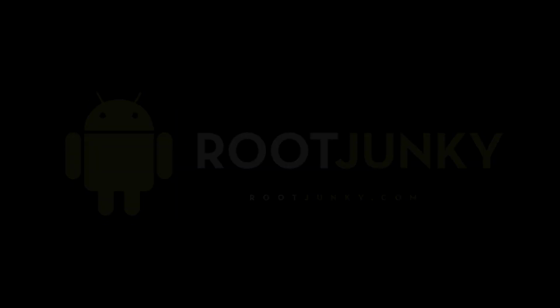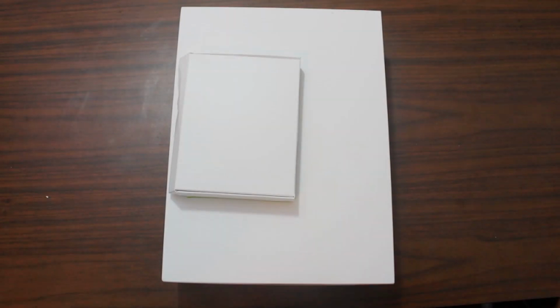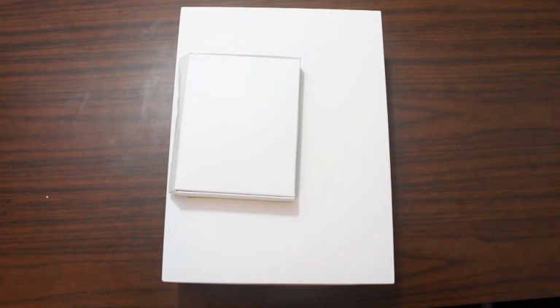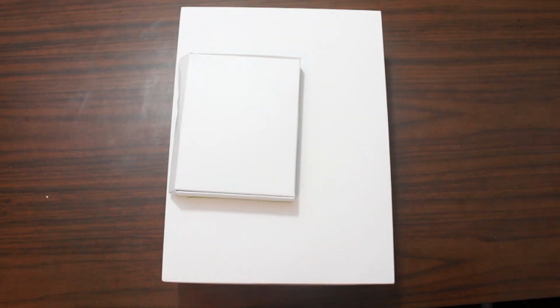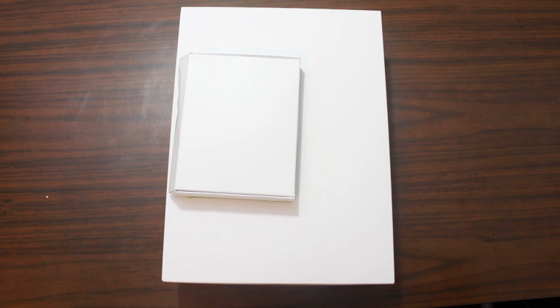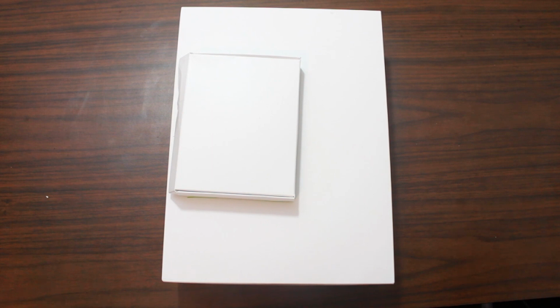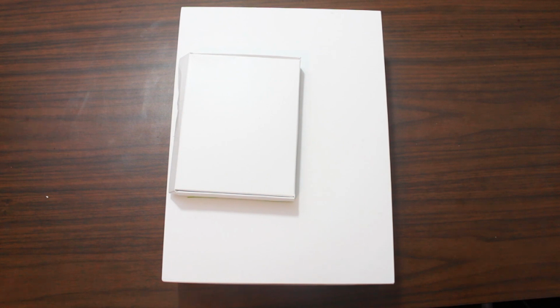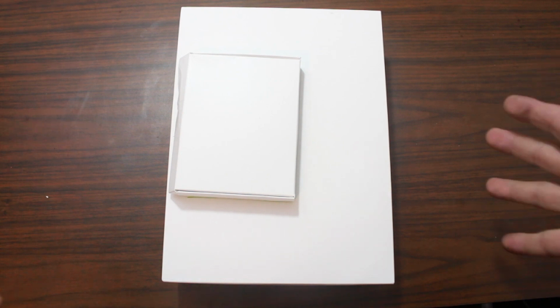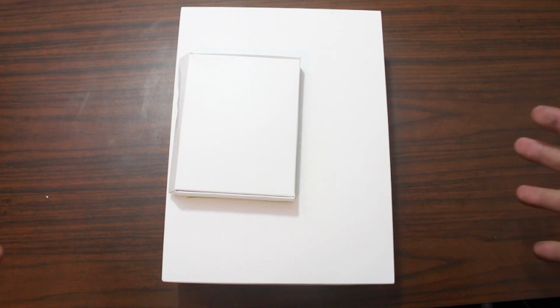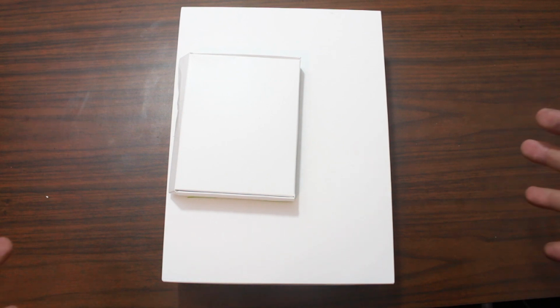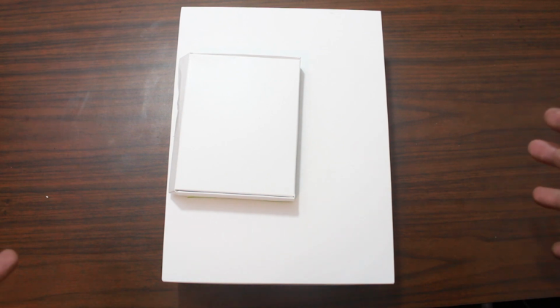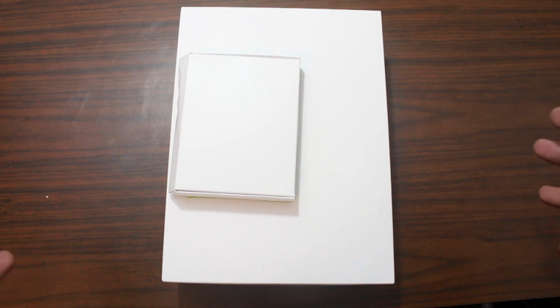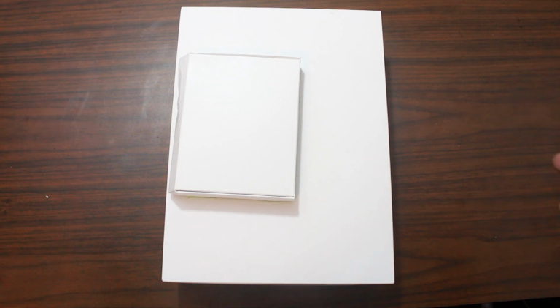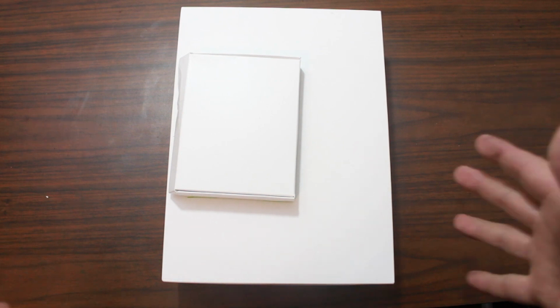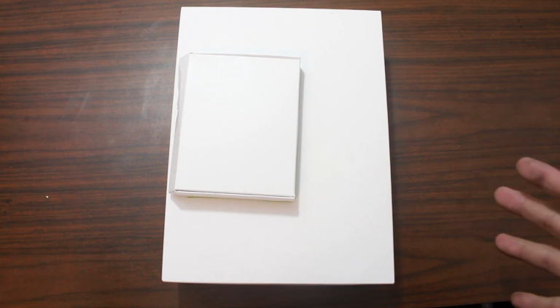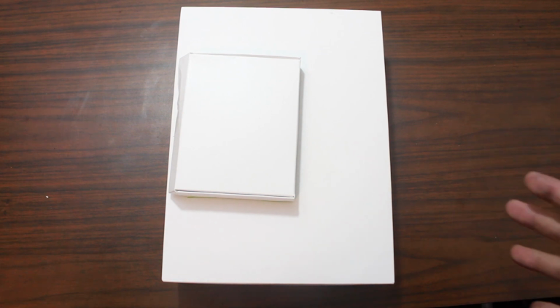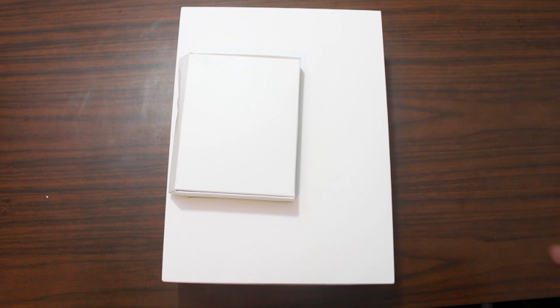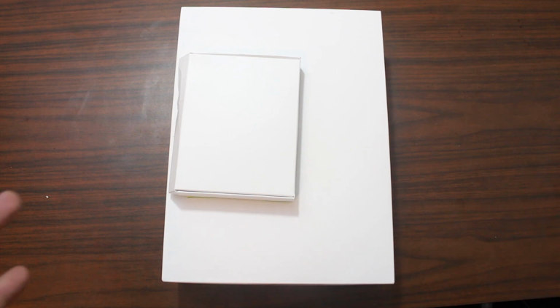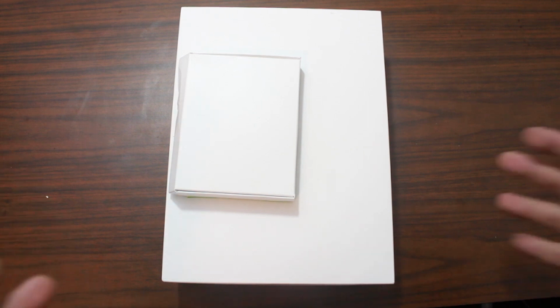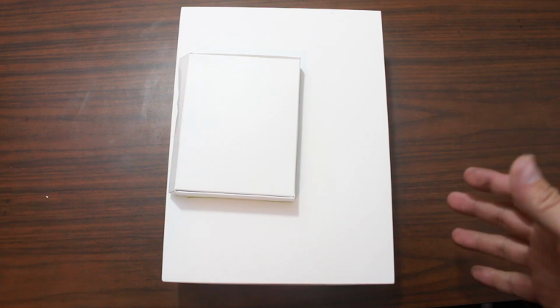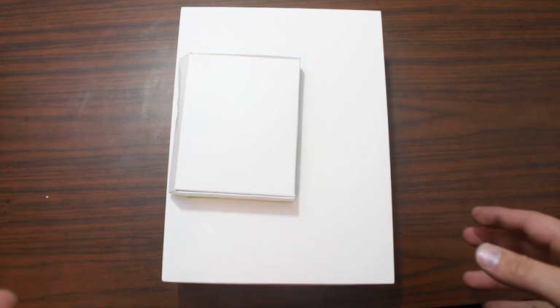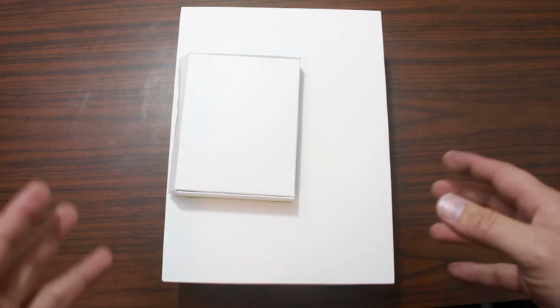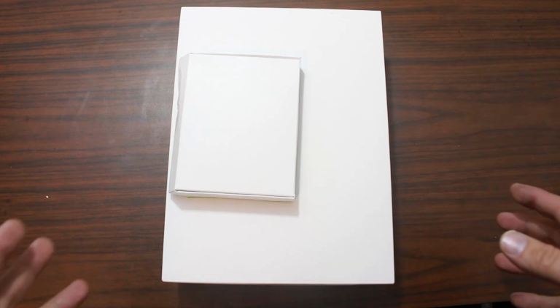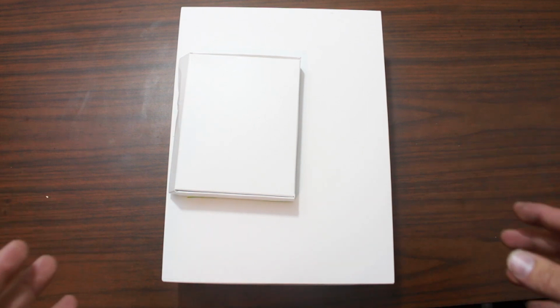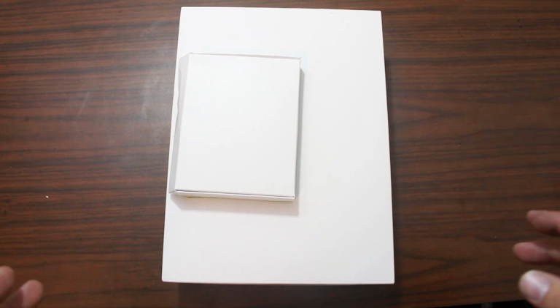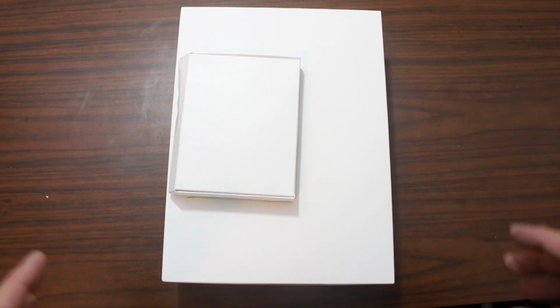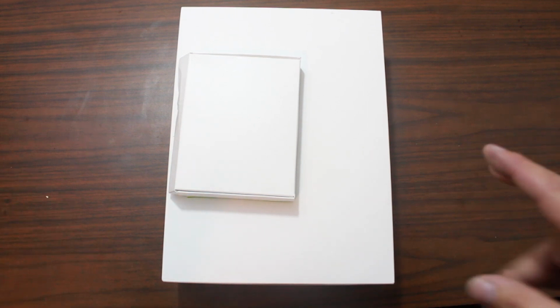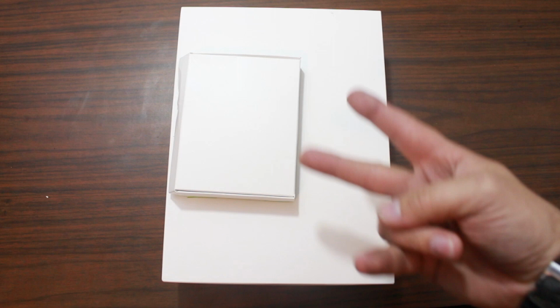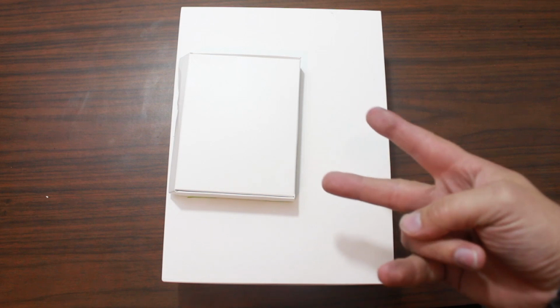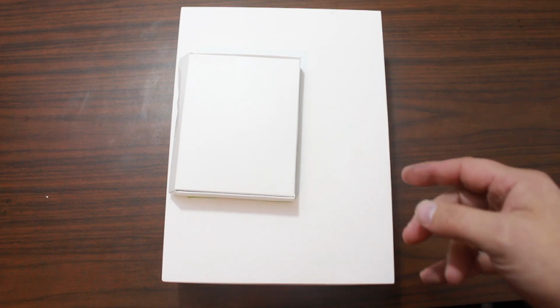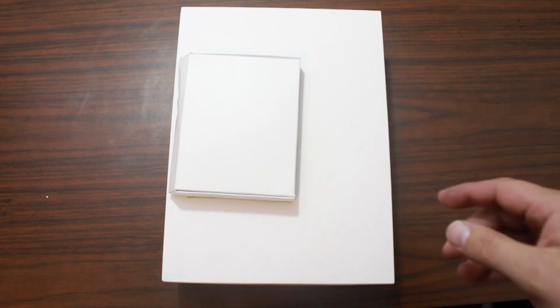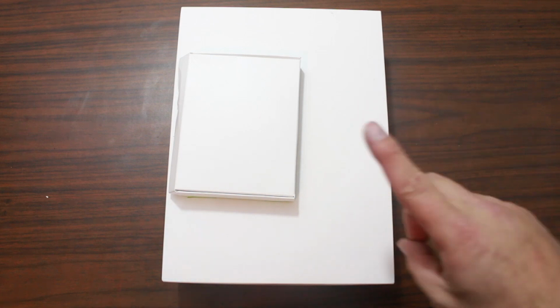So I open up my box and this is what's in the shipping package. Now I ordered a couple Nexus players, but I ordered two, not one.